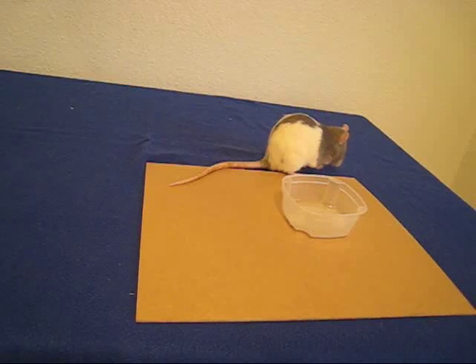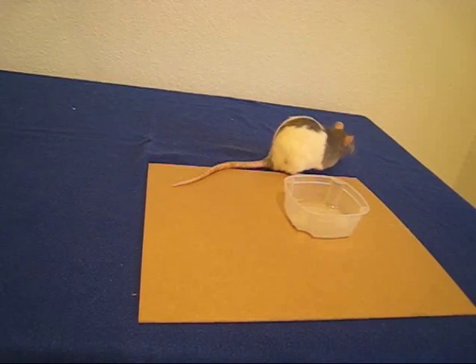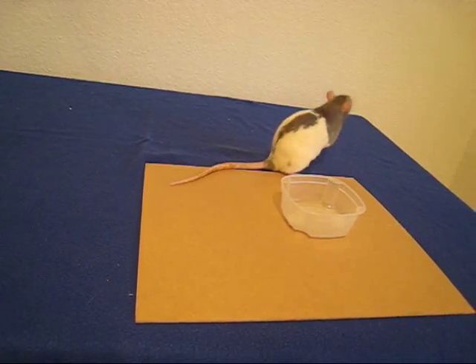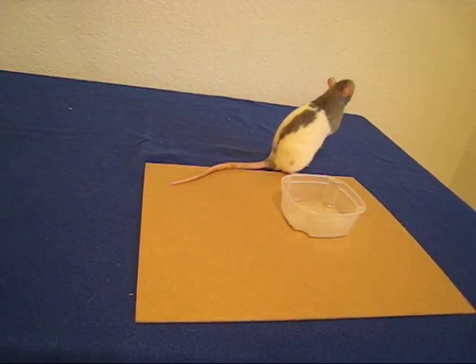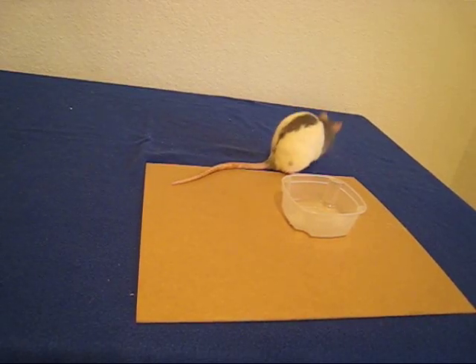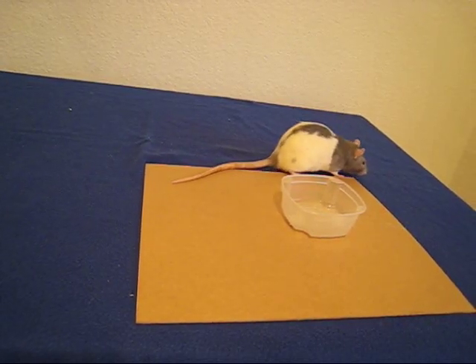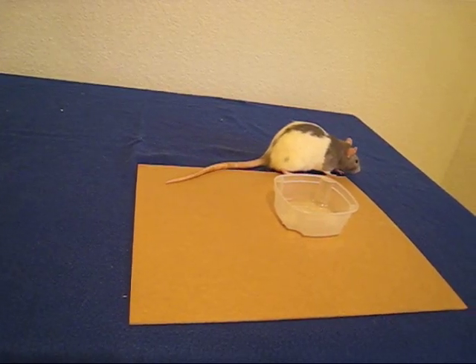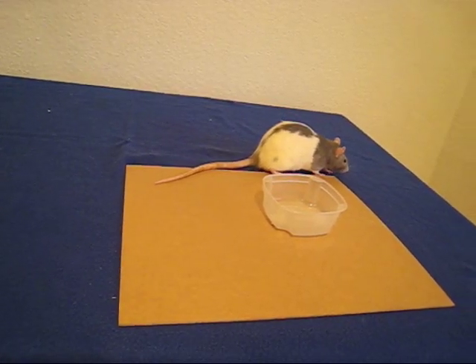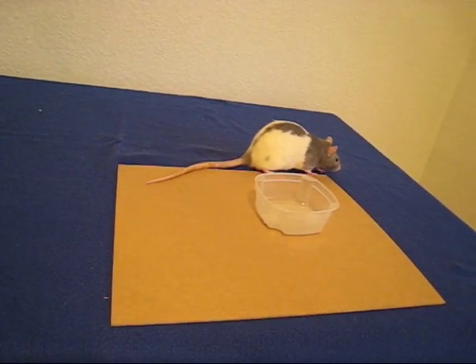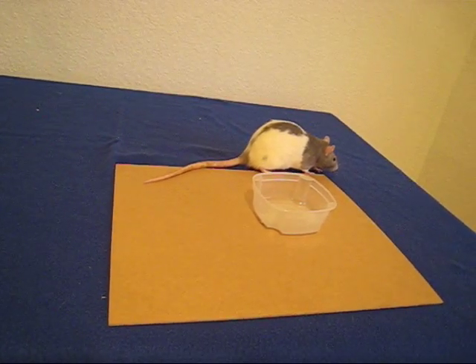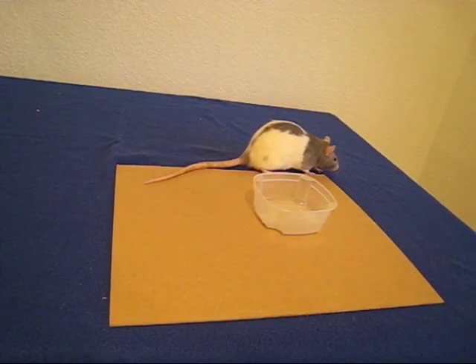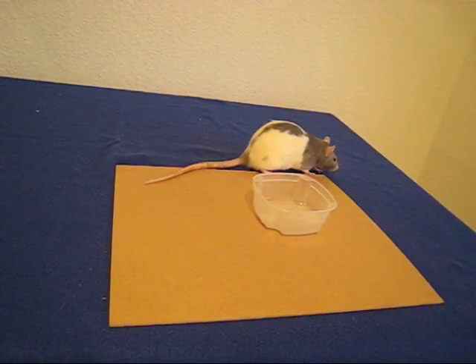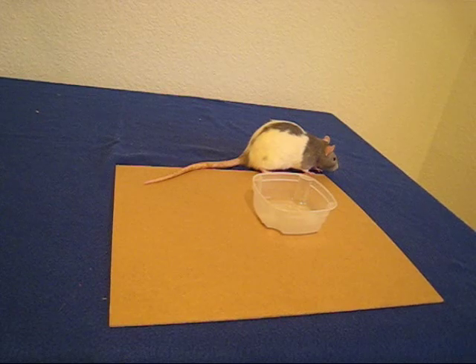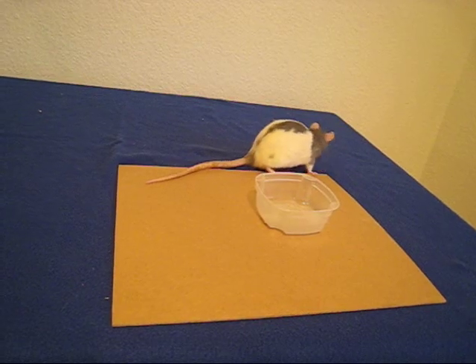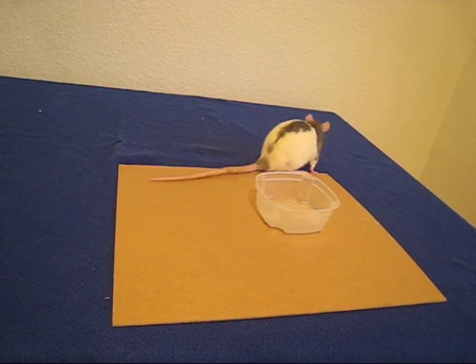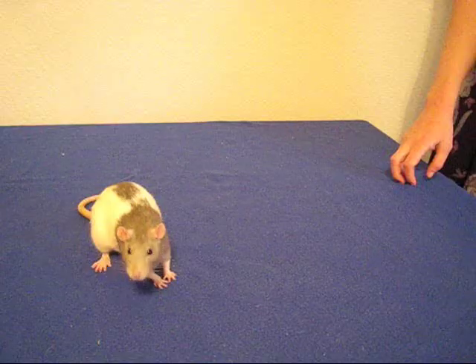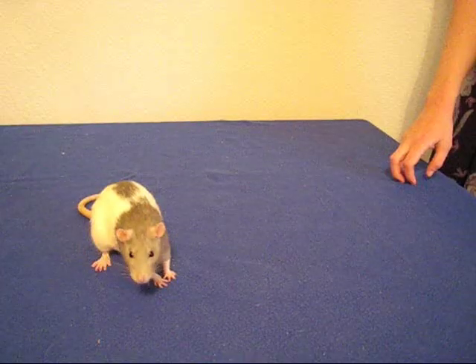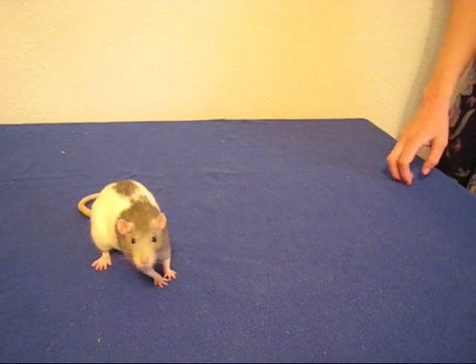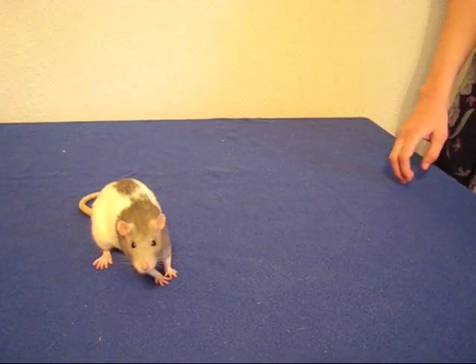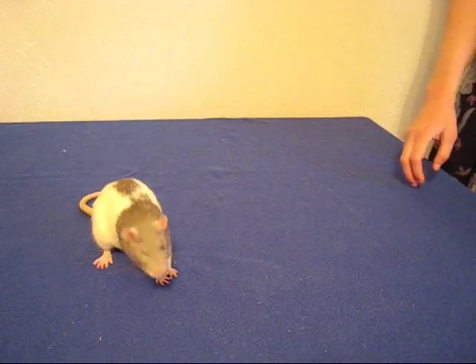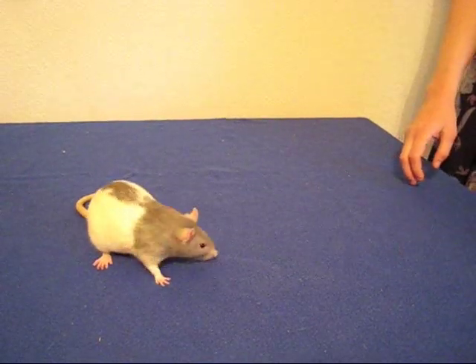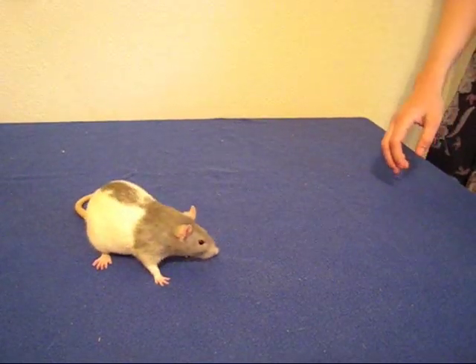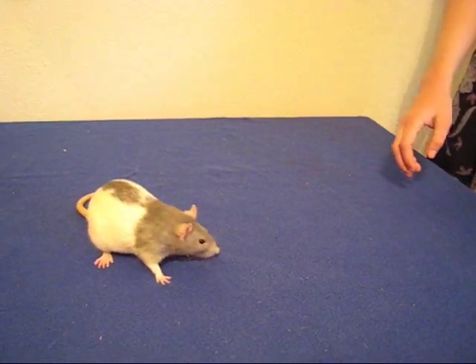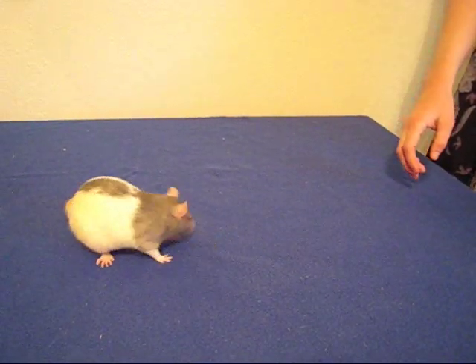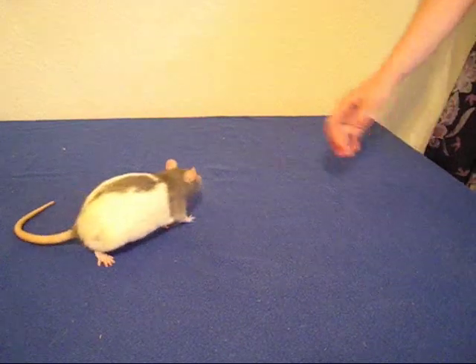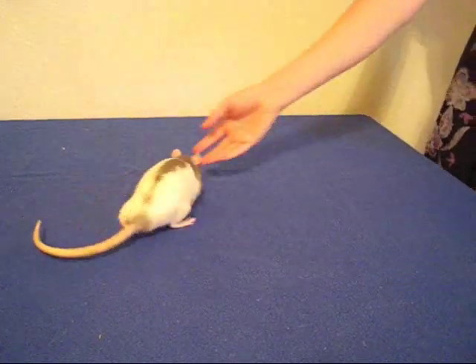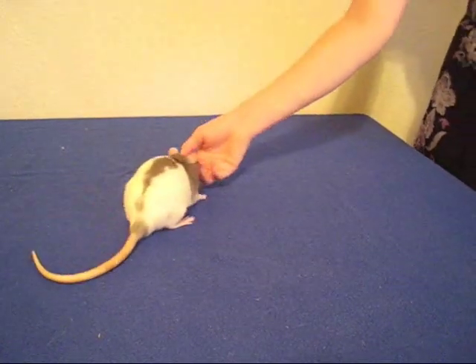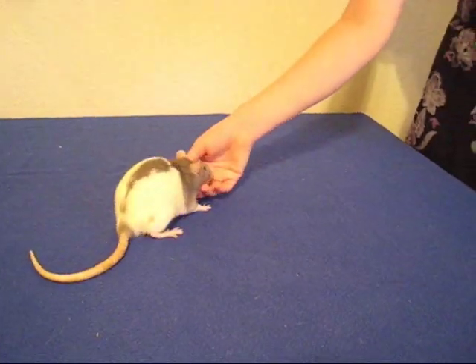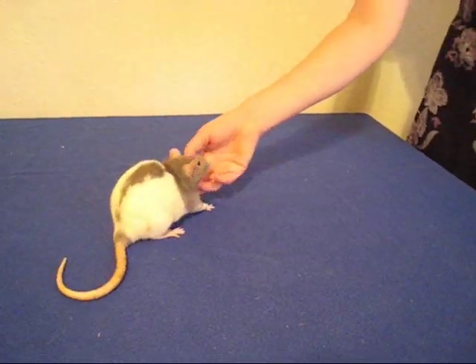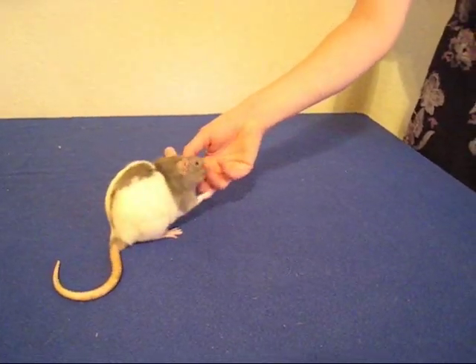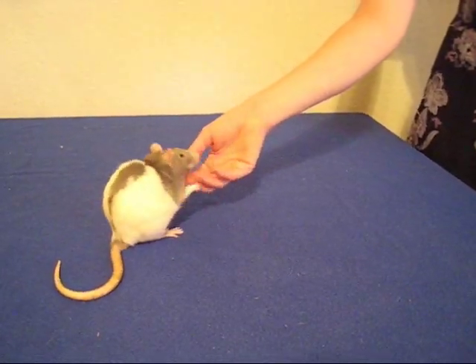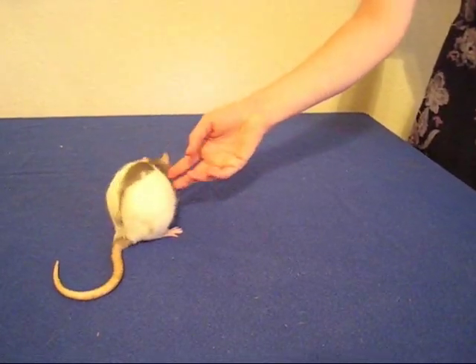This video is a step-by-step how-to to show you how to teach your rat to play basketball. For this trick, you're going to need one rat that is inquisitive and wants to experiment with things that are placed in their environment.